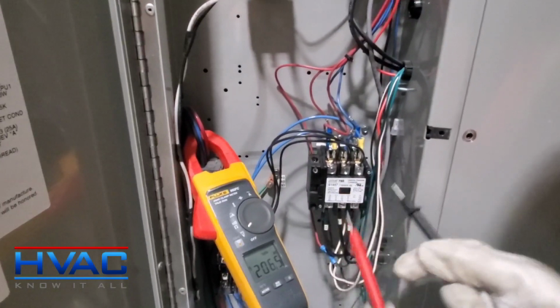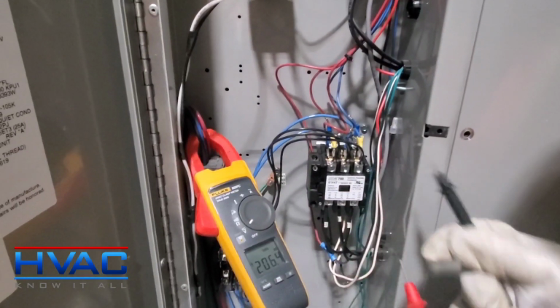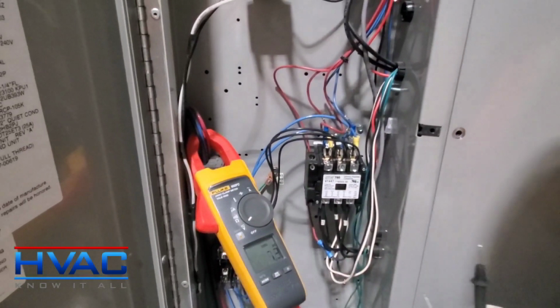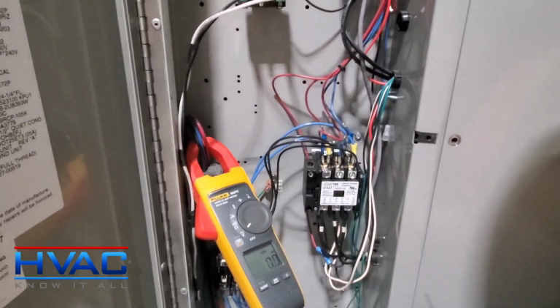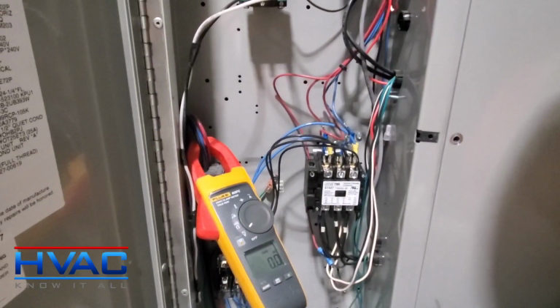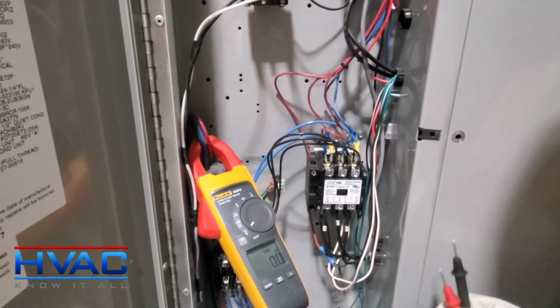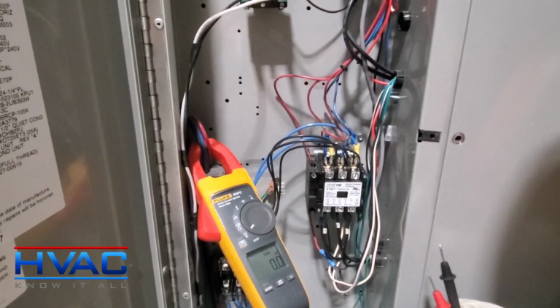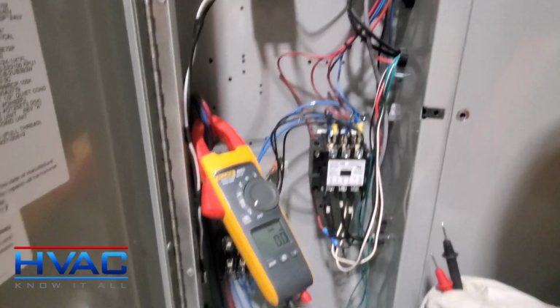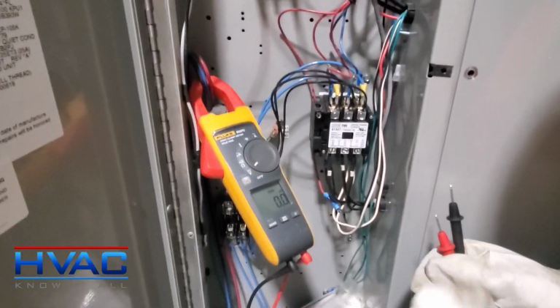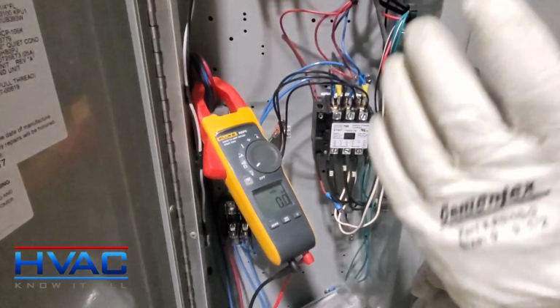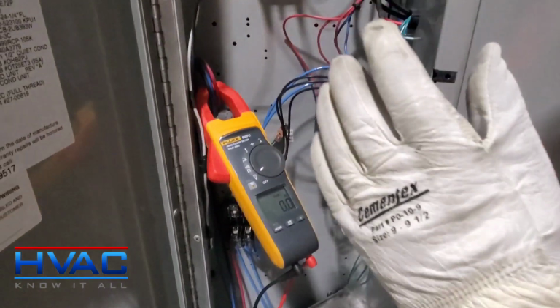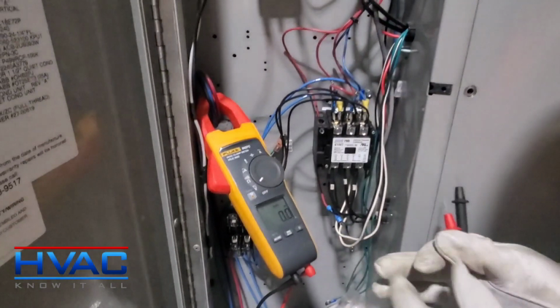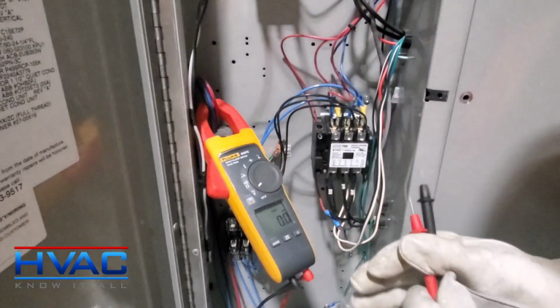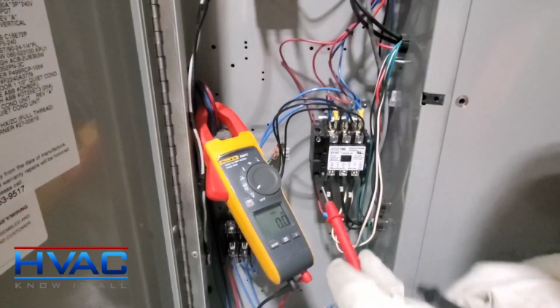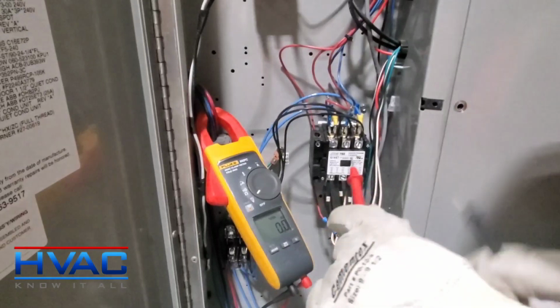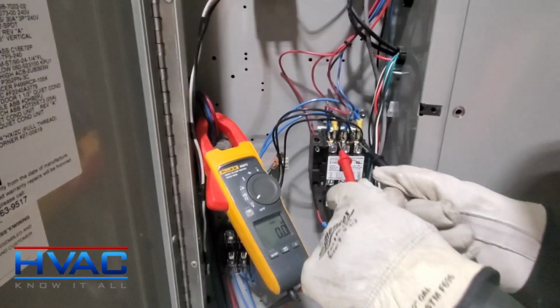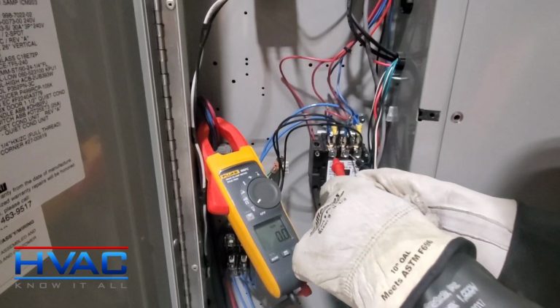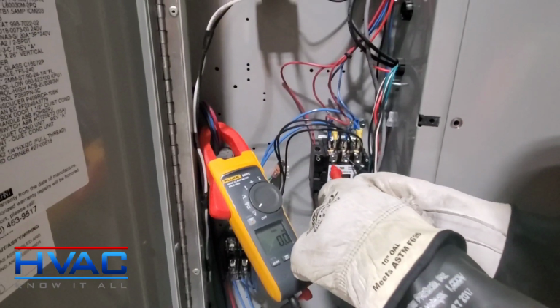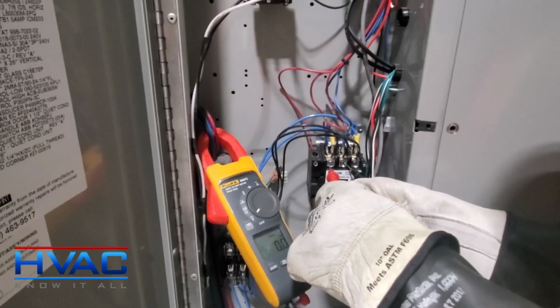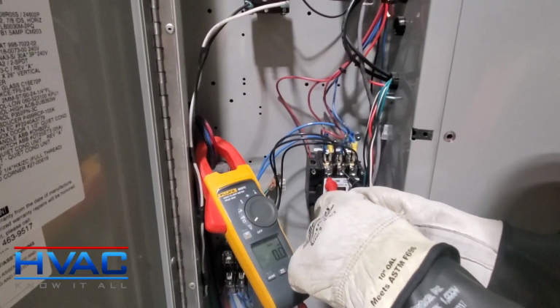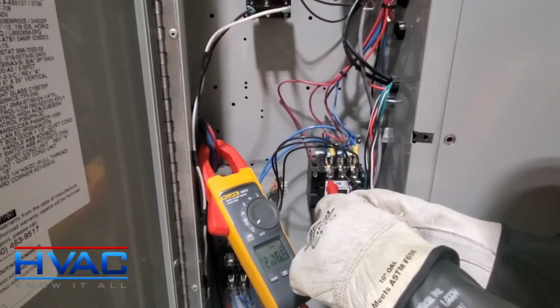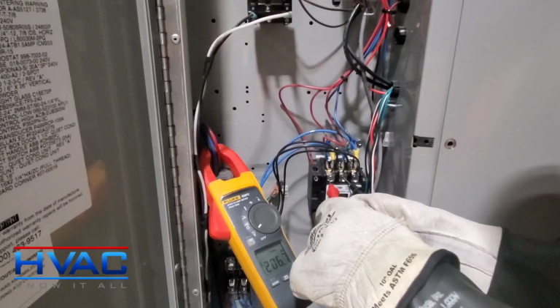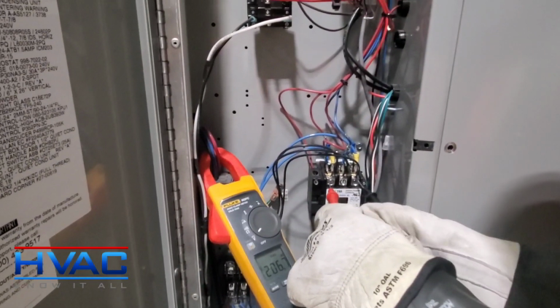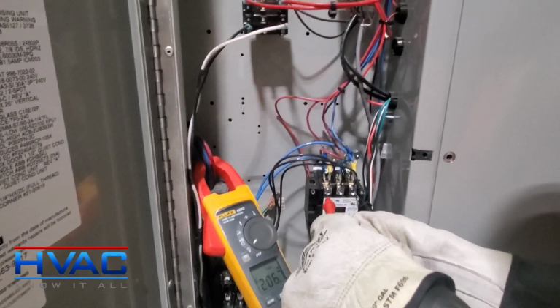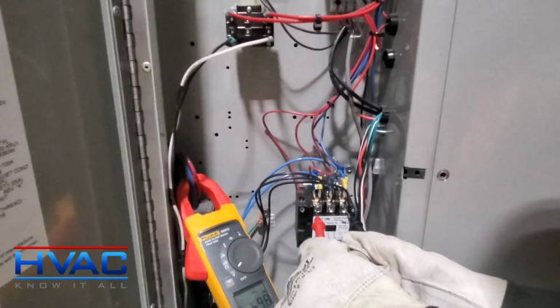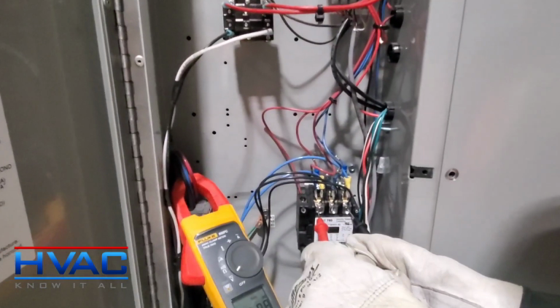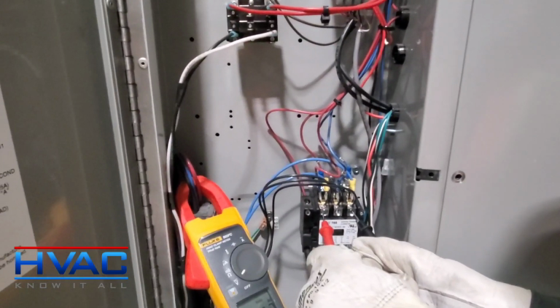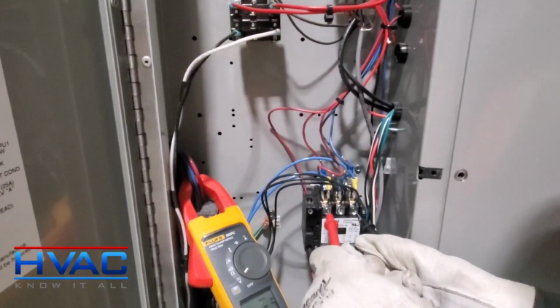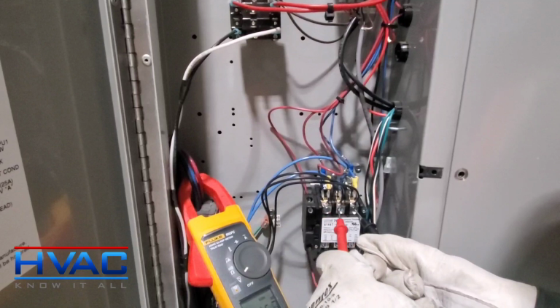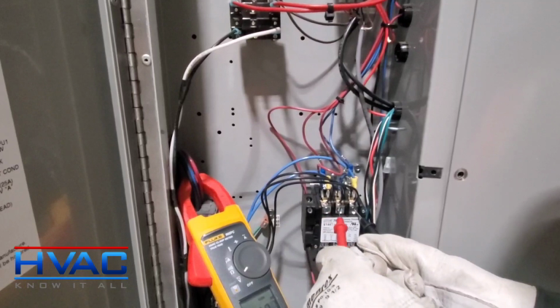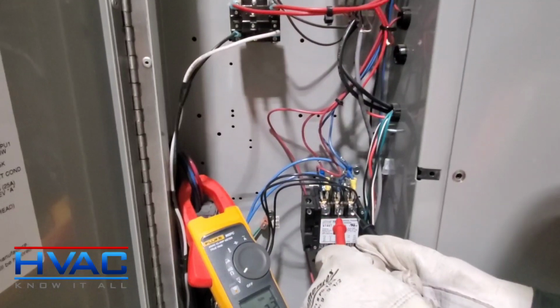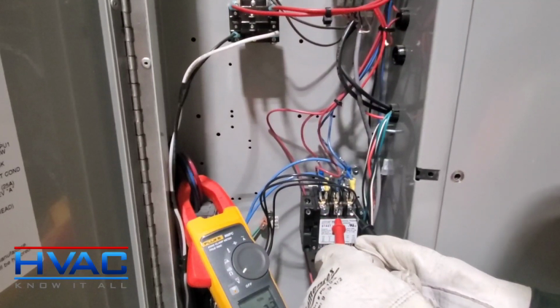That is how you check three-phase power. Make sure your meter leads are in, consider gloves, and go one, two, three.